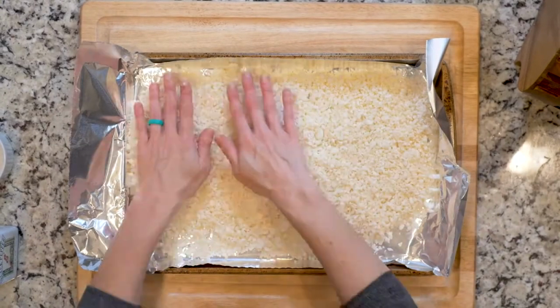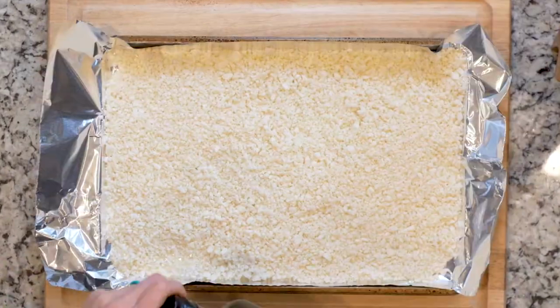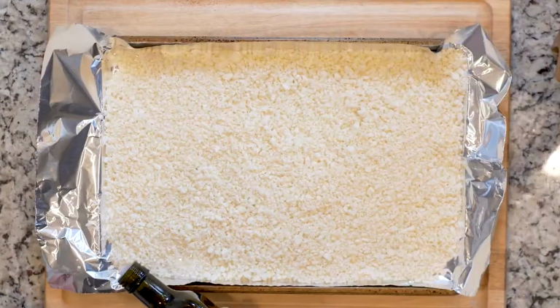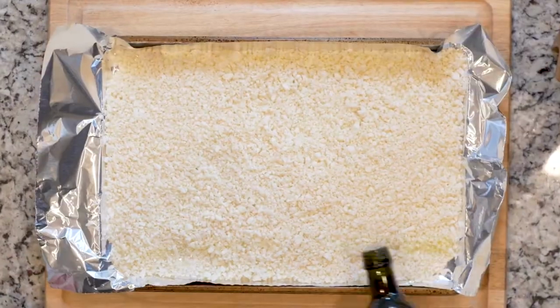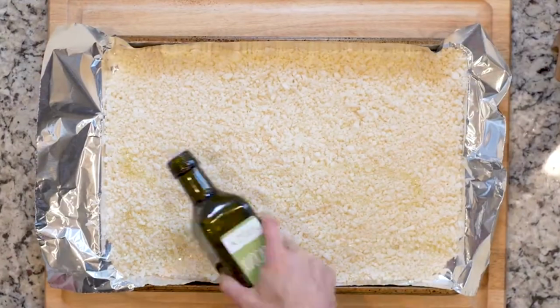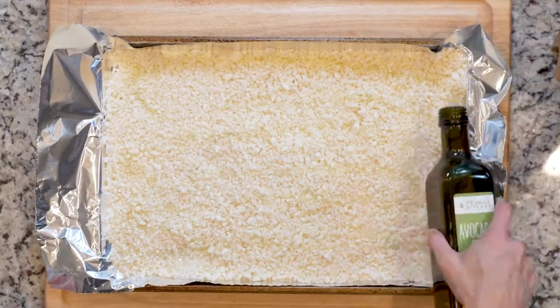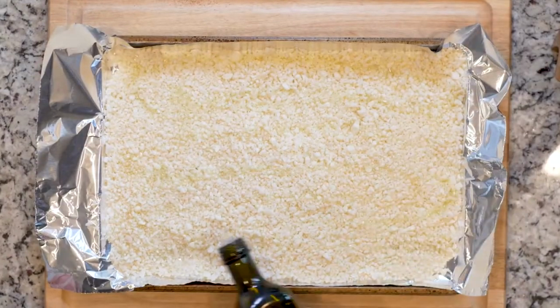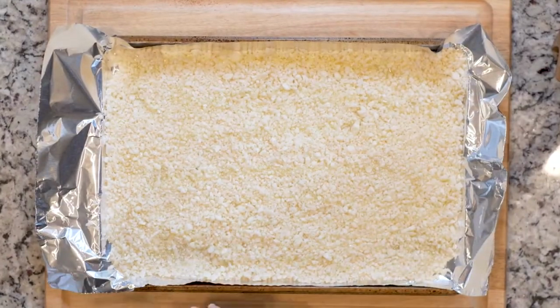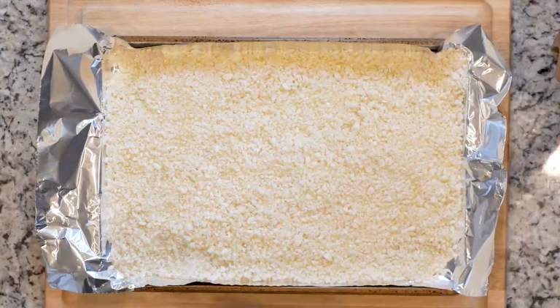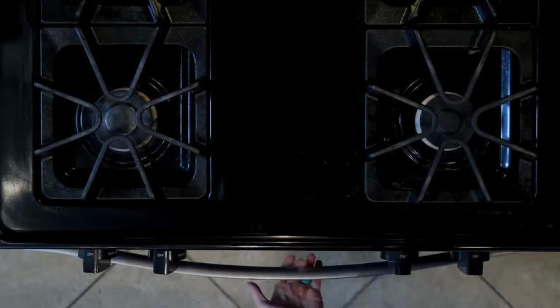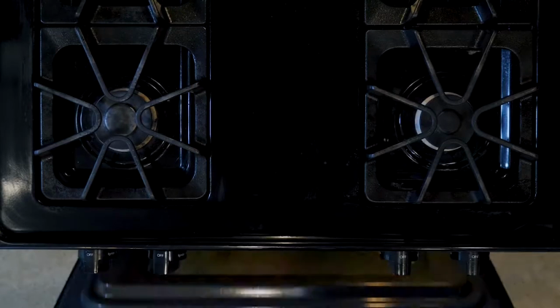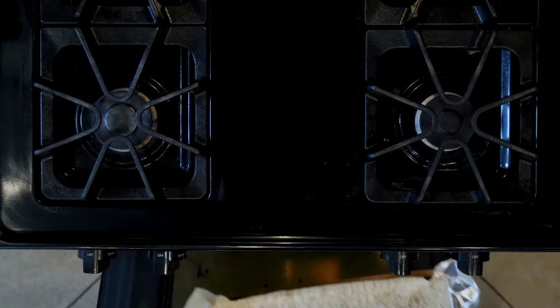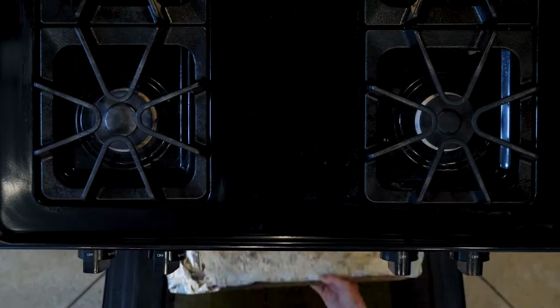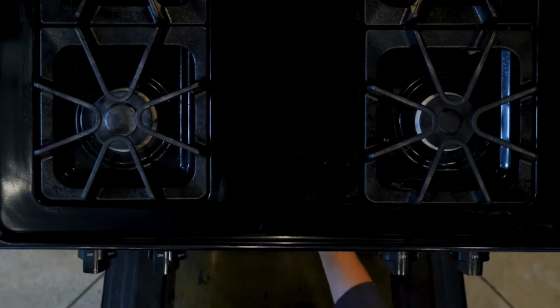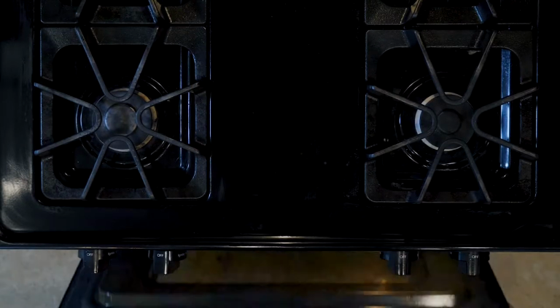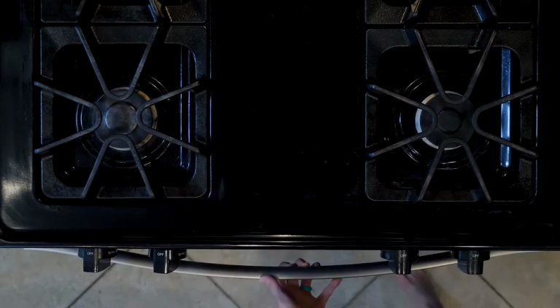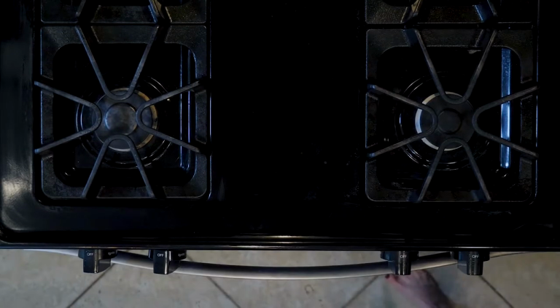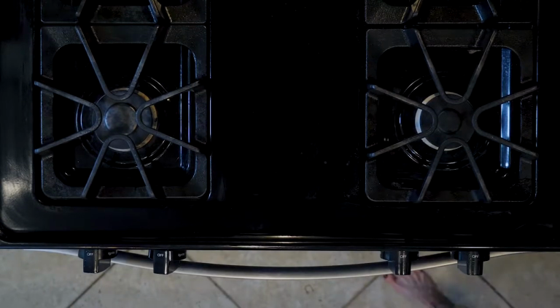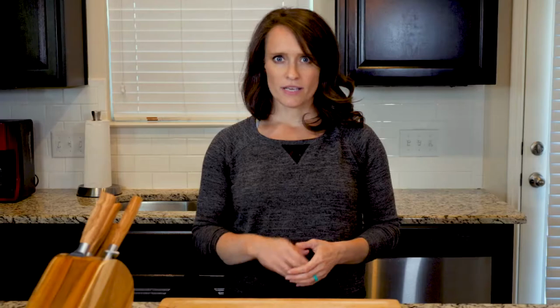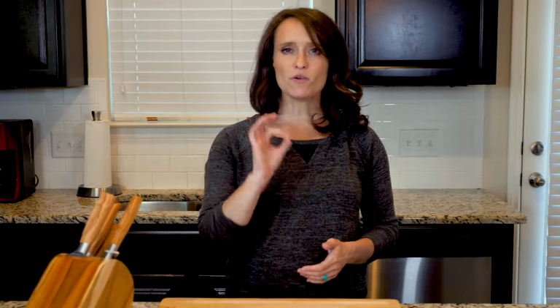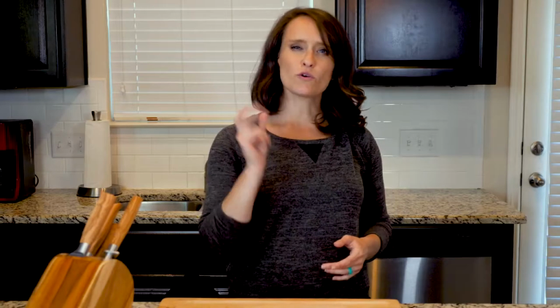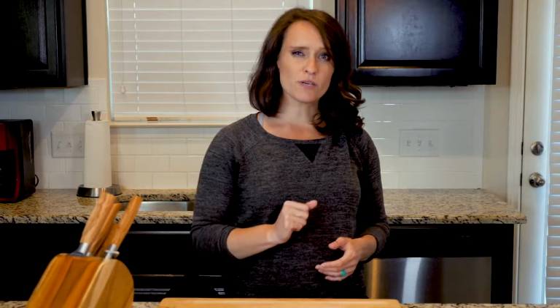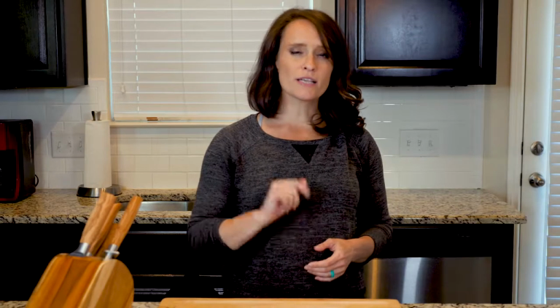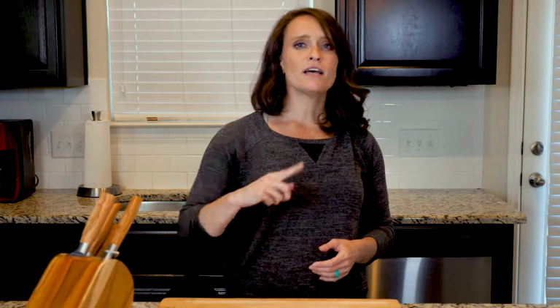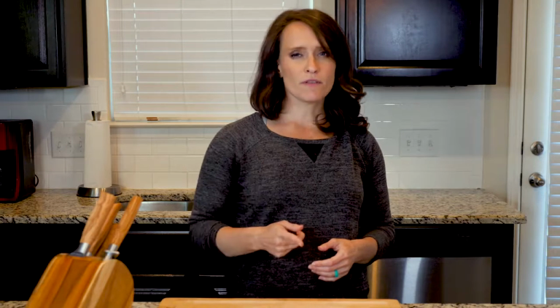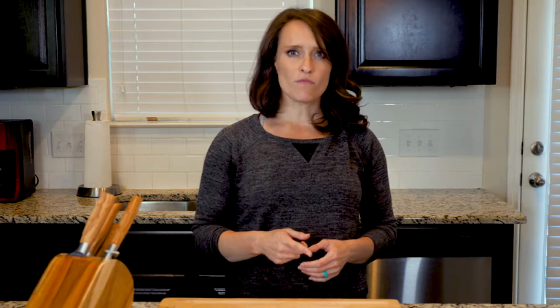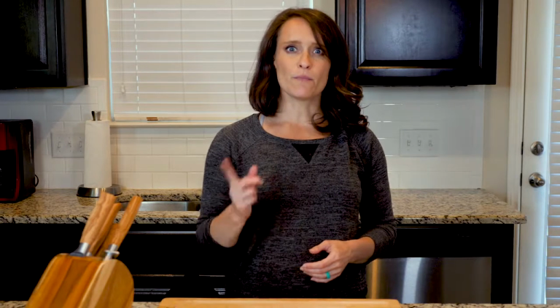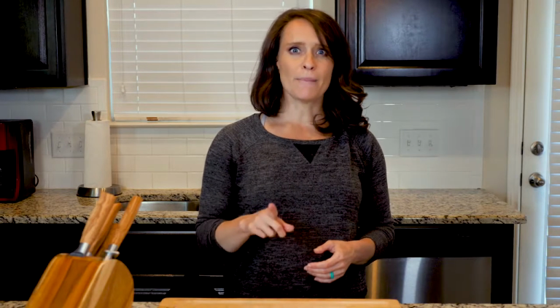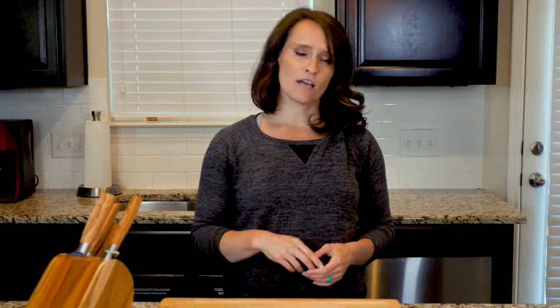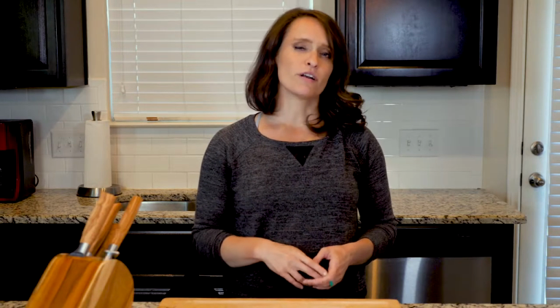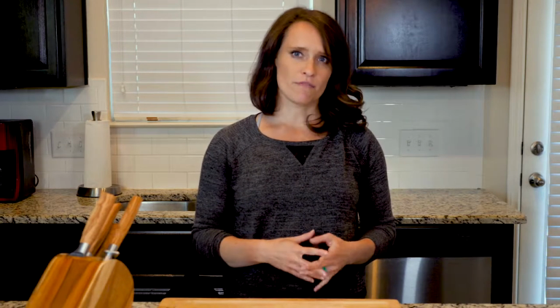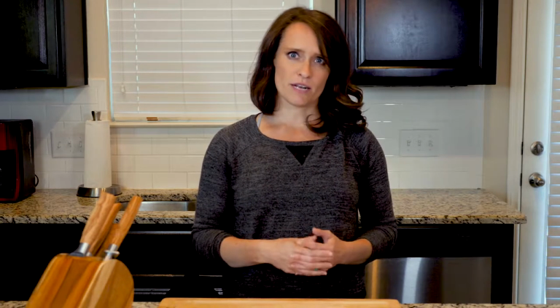Drizzle with oil and sprinkle with salt and pepper. Place the cauliflower in the oven and roast for 15 minutes. If you want crispier rice, flip it over and put it back in the oven for another five minutes.